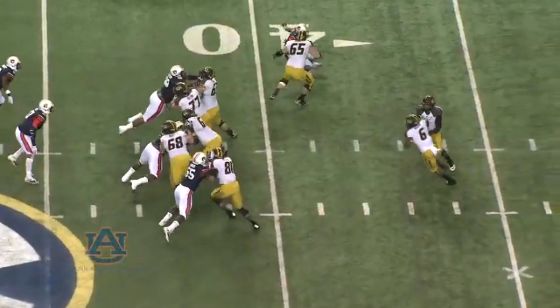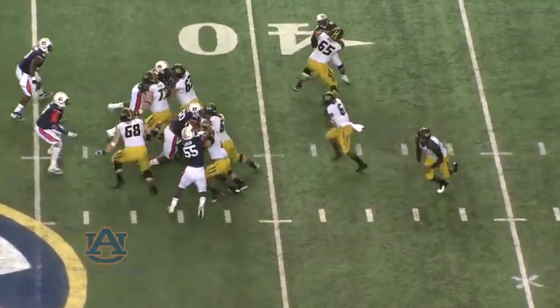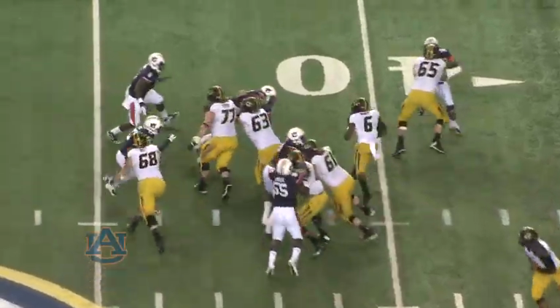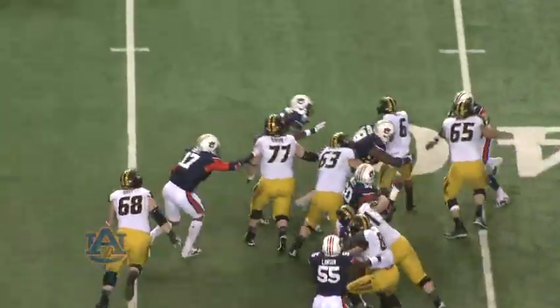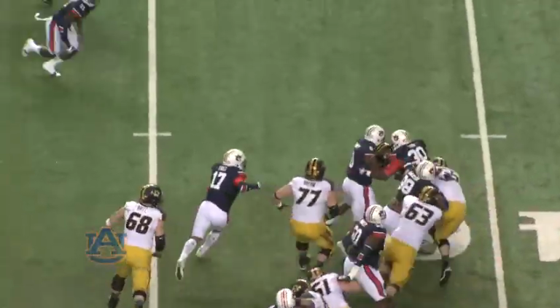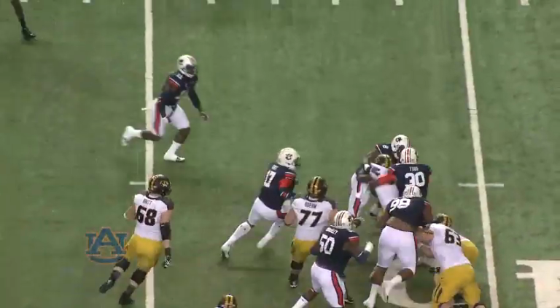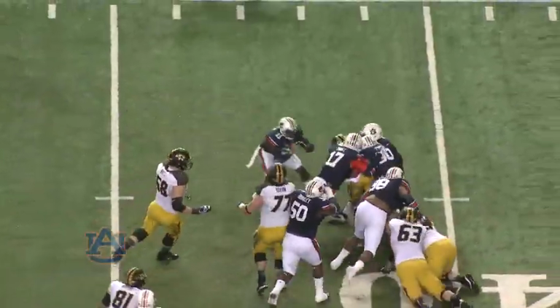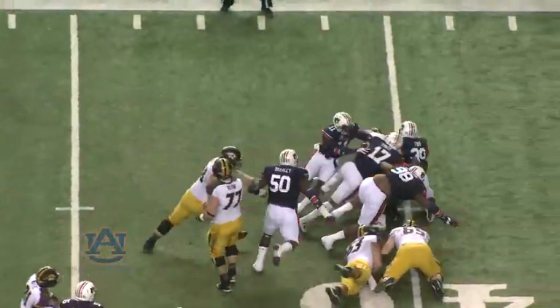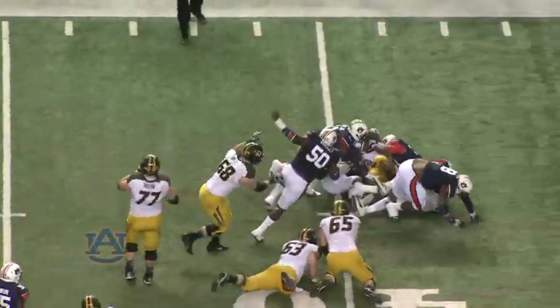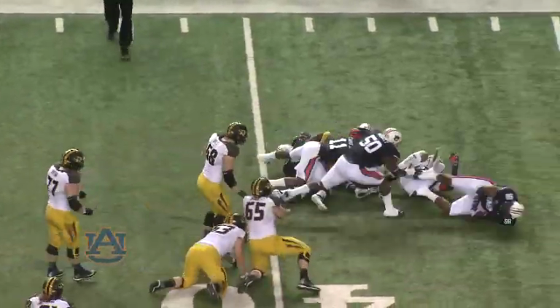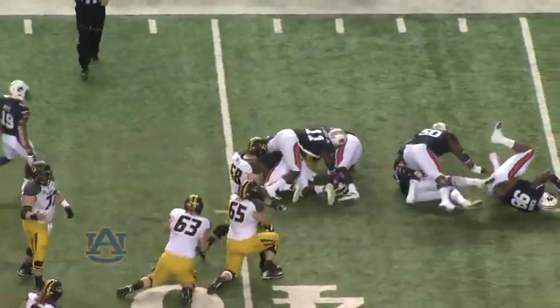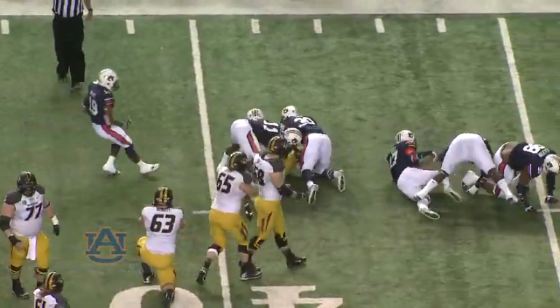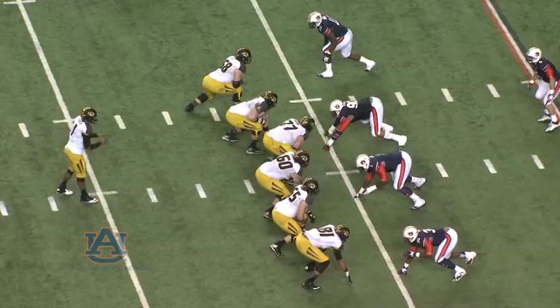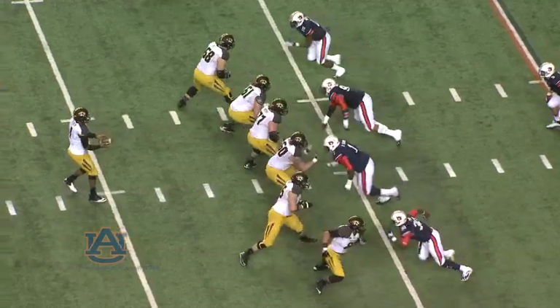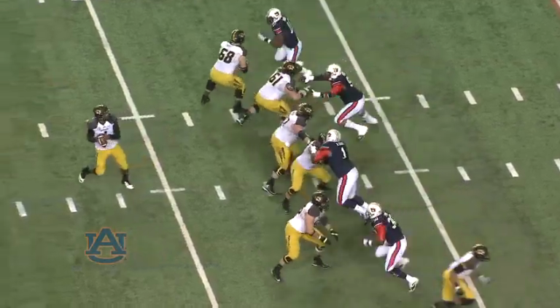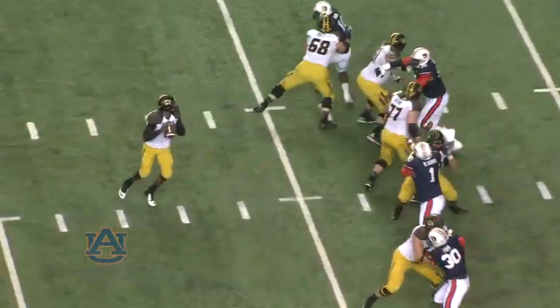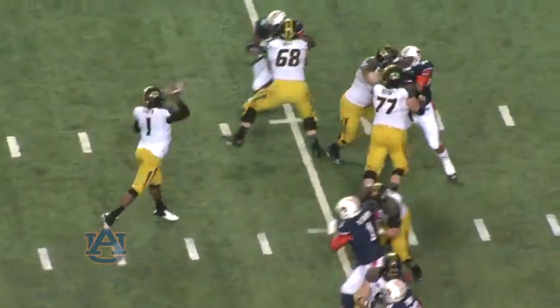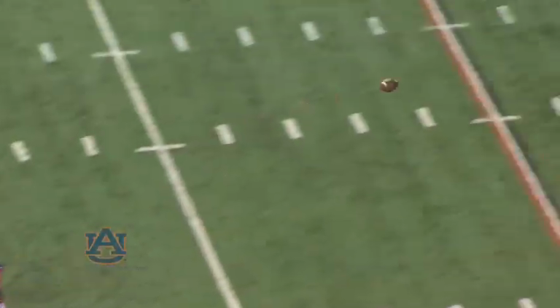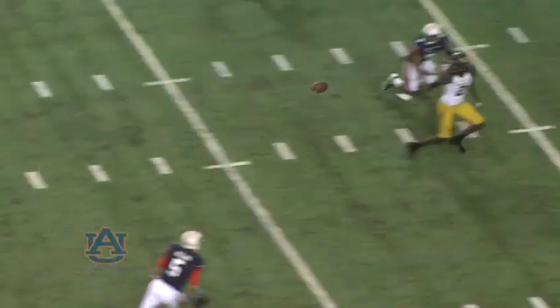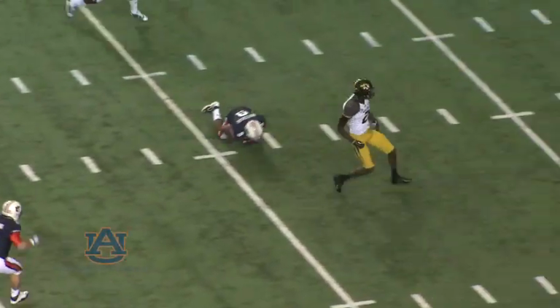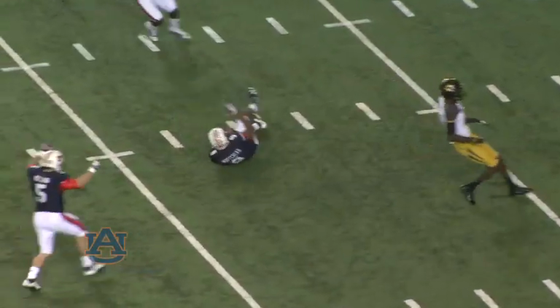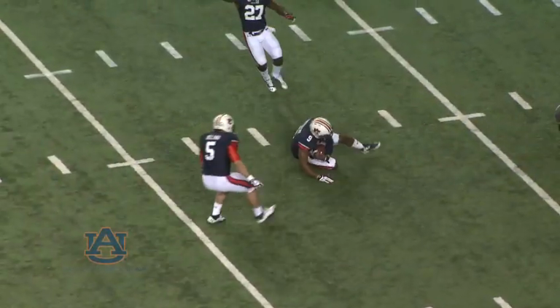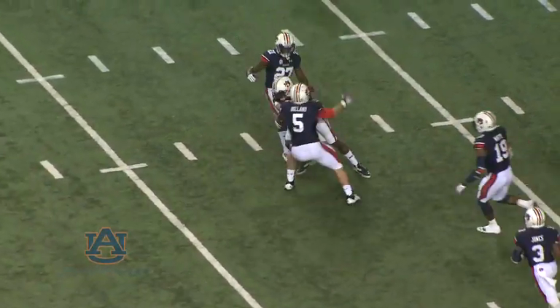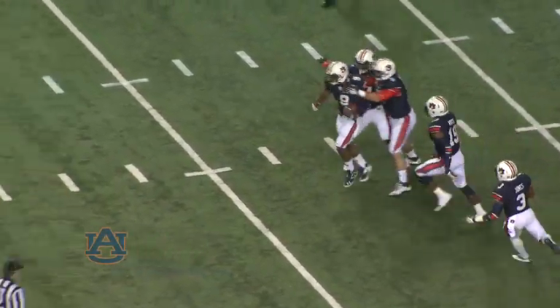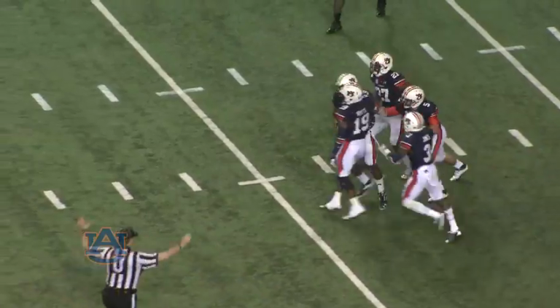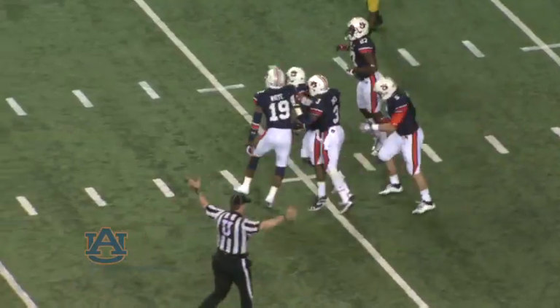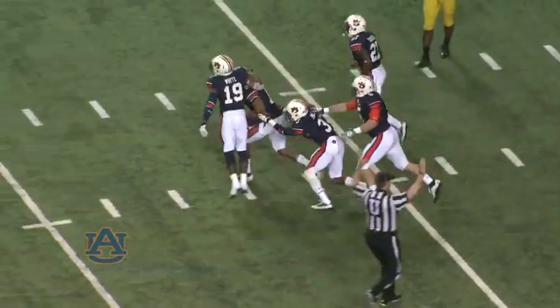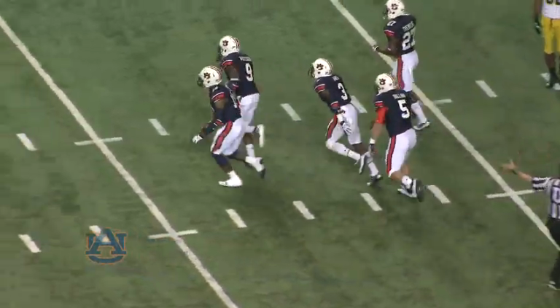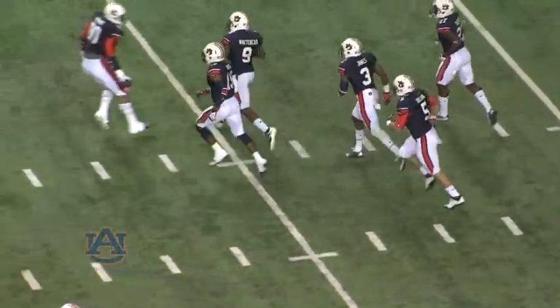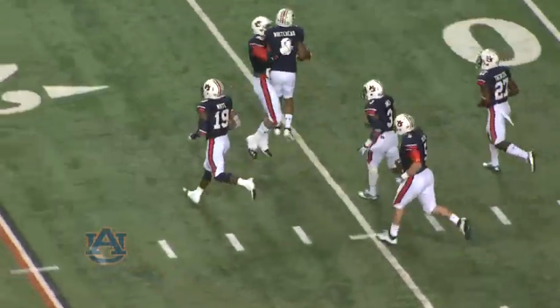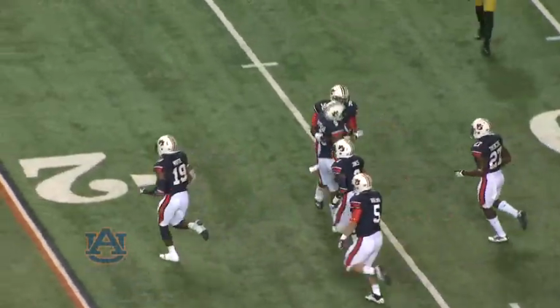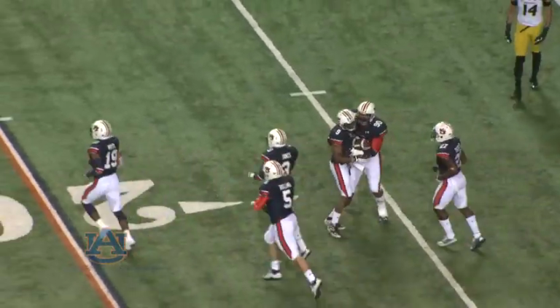Marcus Murphy will get the handoff this time and he's going nowhere. In fact, they may have stopped him for a loss. That'll empty out the backfield. Franklin's going to shoot it over the middle, and it's intercepted! Intercepted by Auburn! Inside the 10-yard line, Jermaine Whitehead!